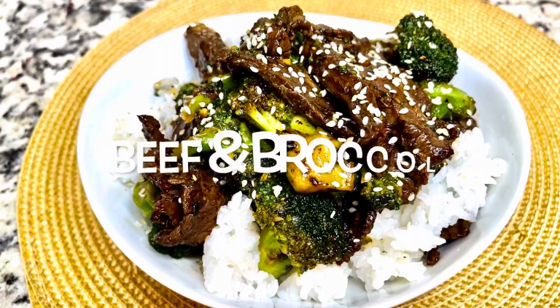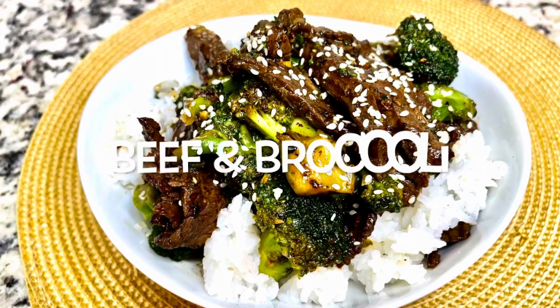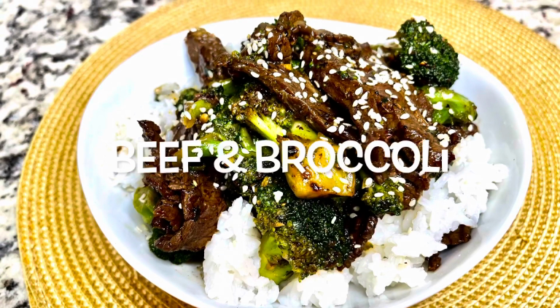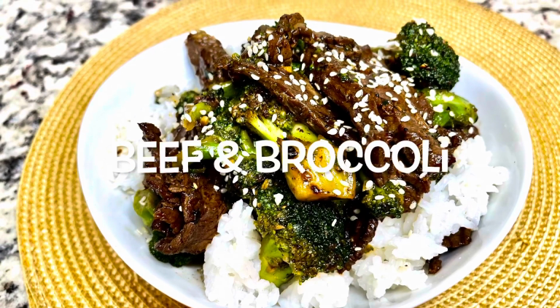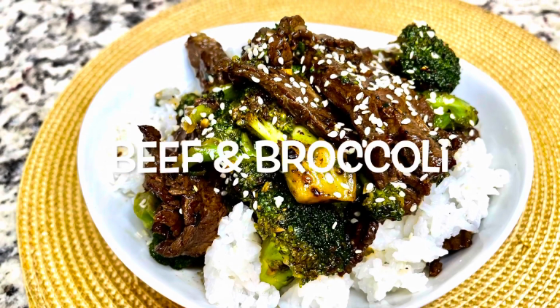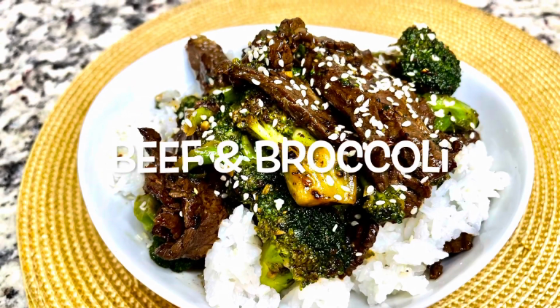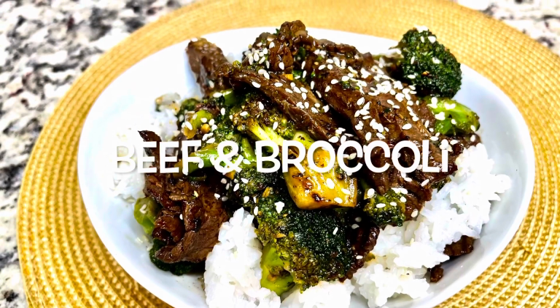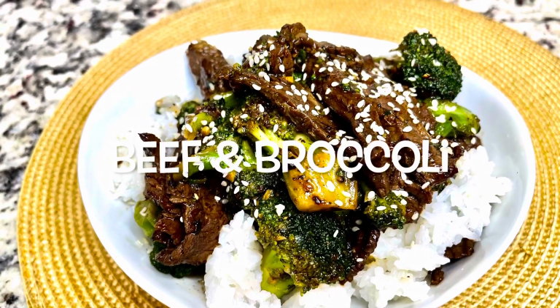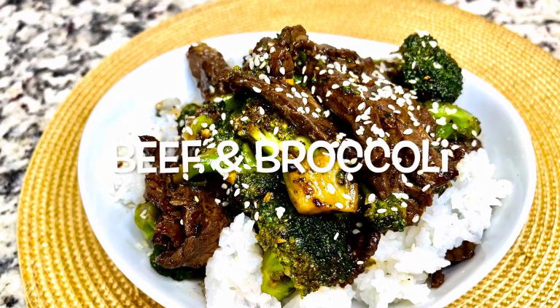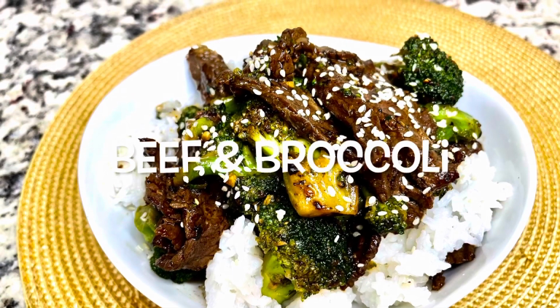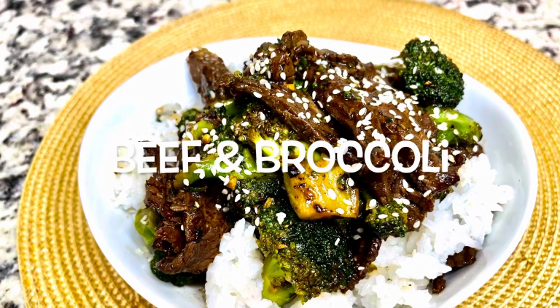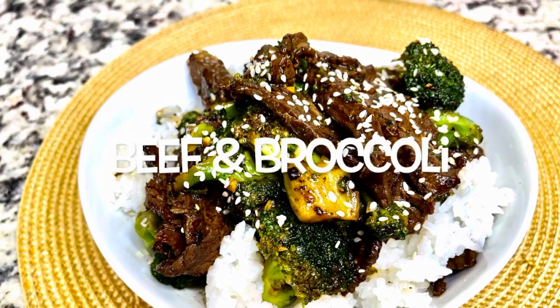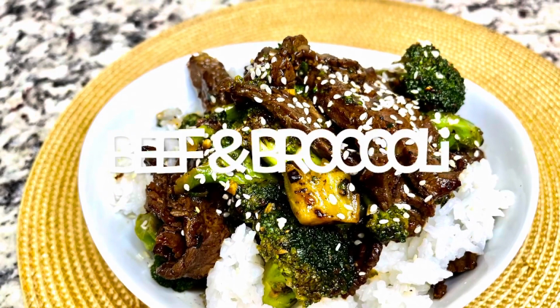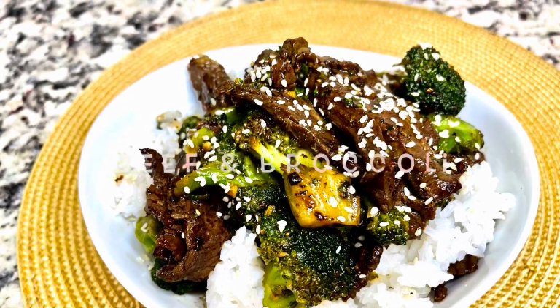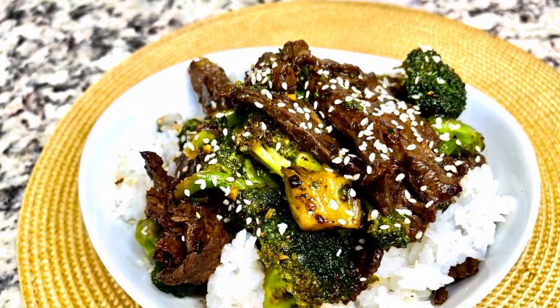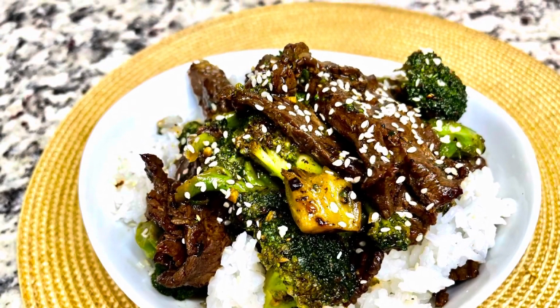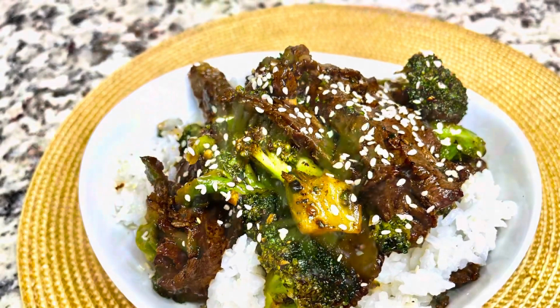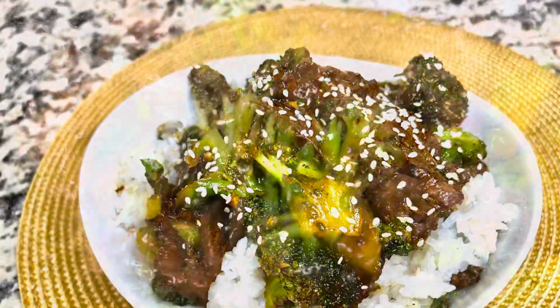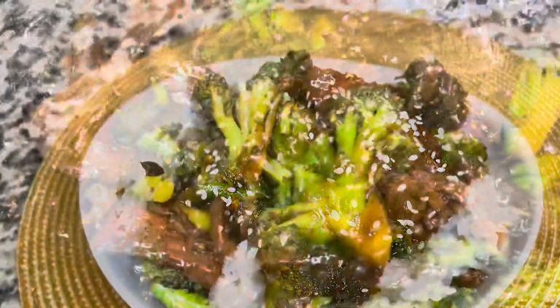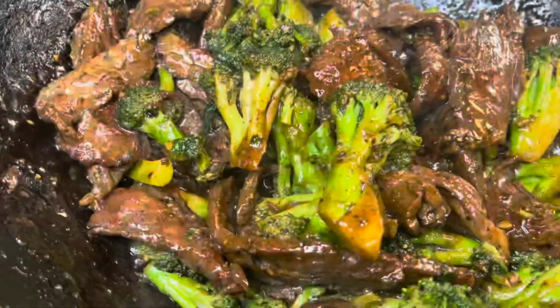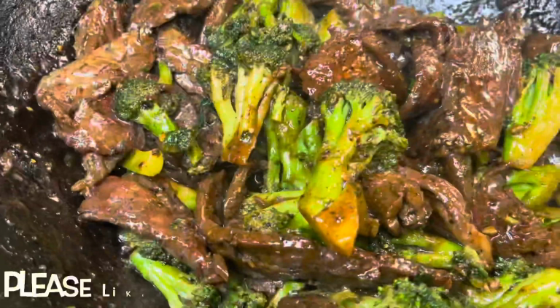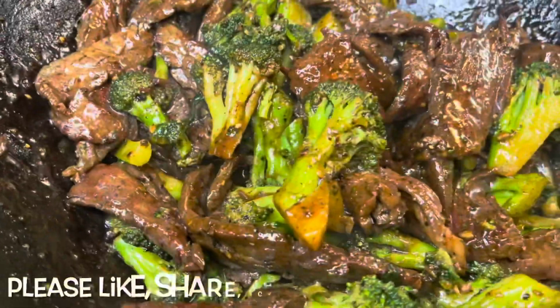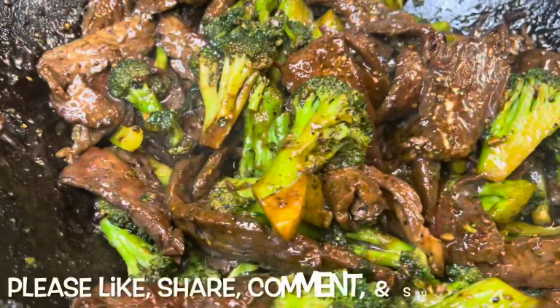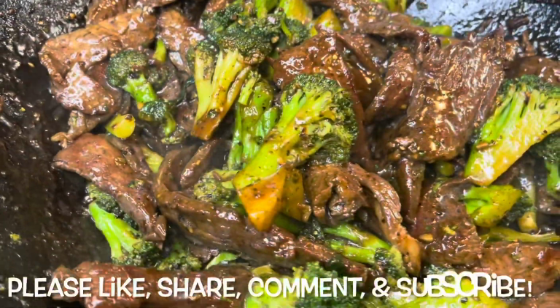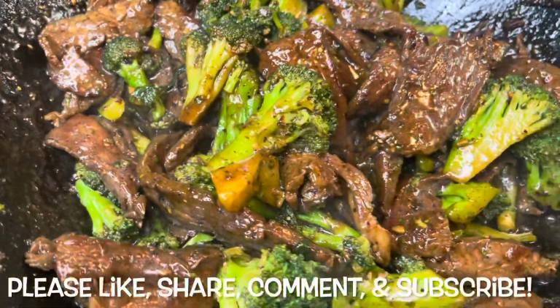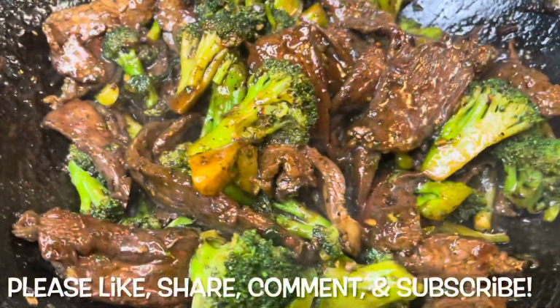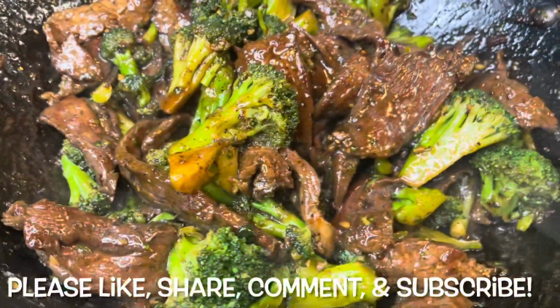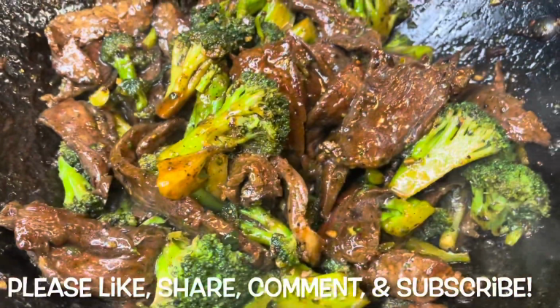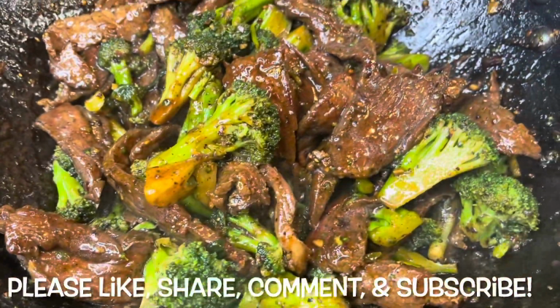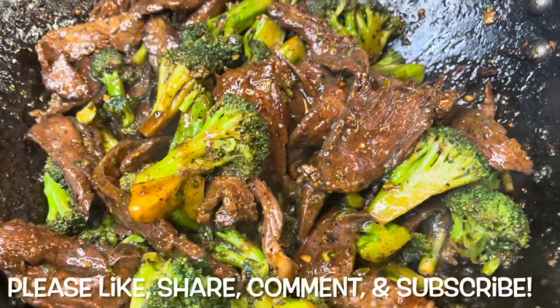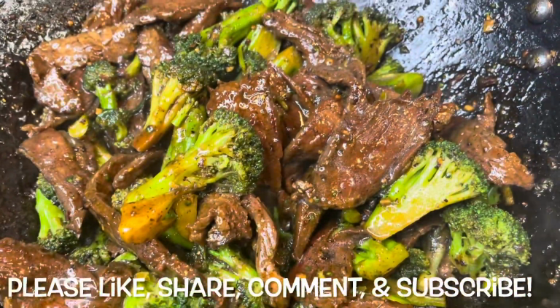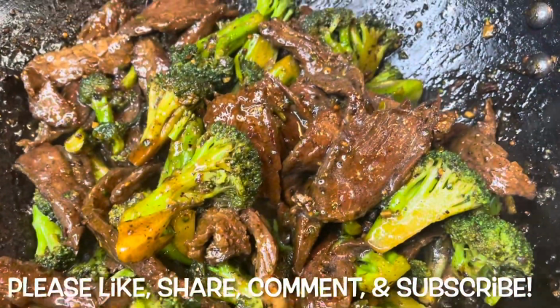Hey guys, so today we're making some beef and broccoli. Please make sure you like, share, comment and subscribe. Let's get started with the recipe.